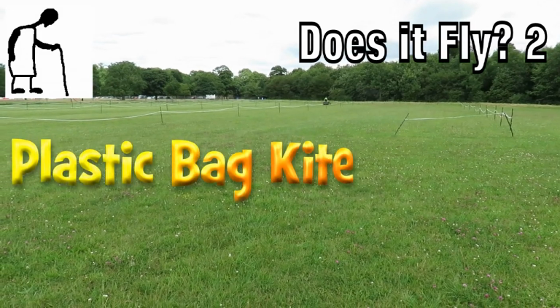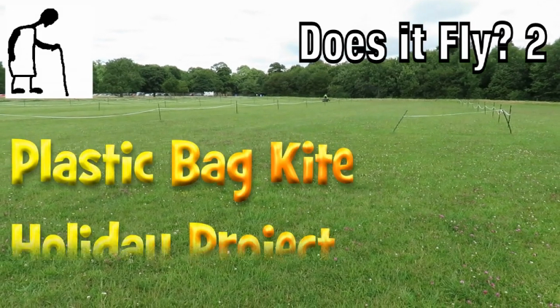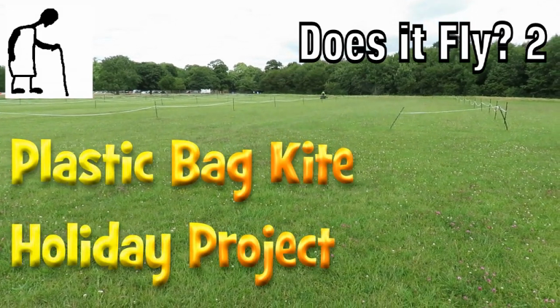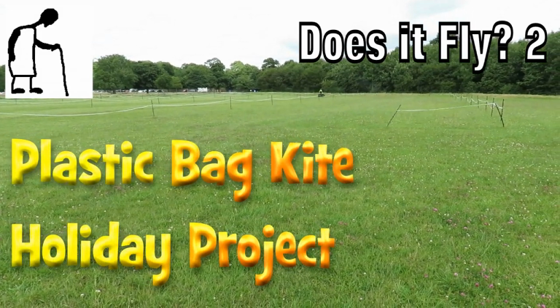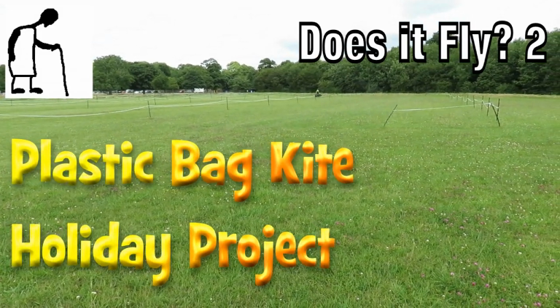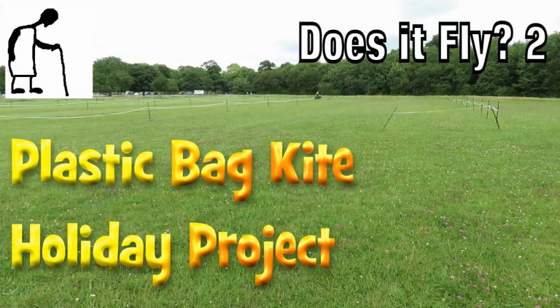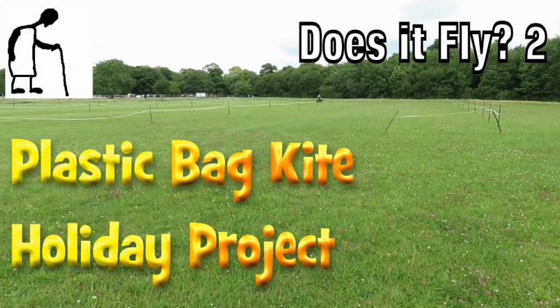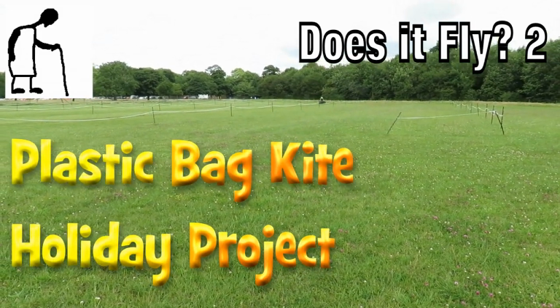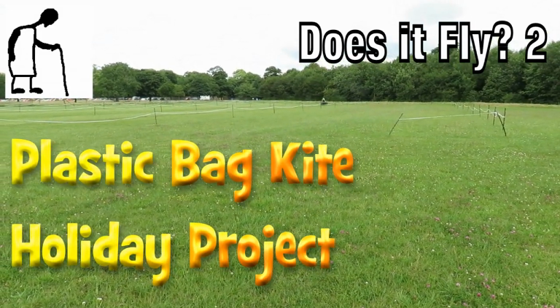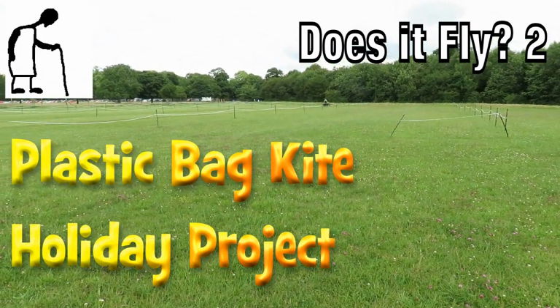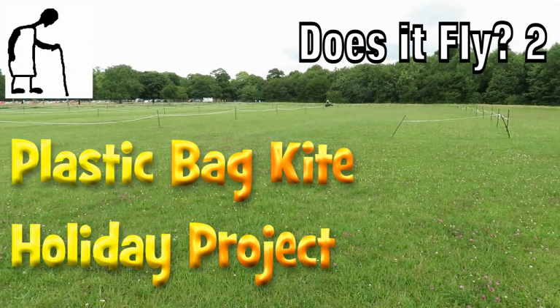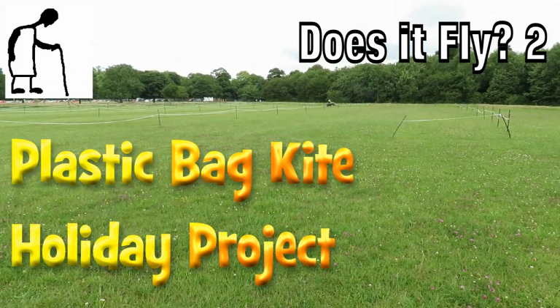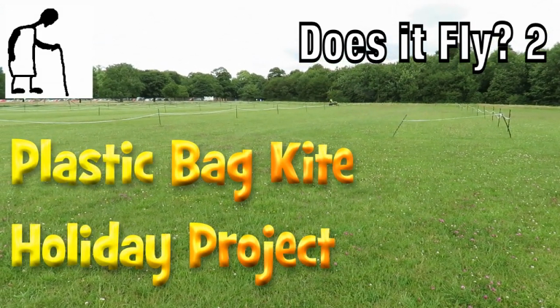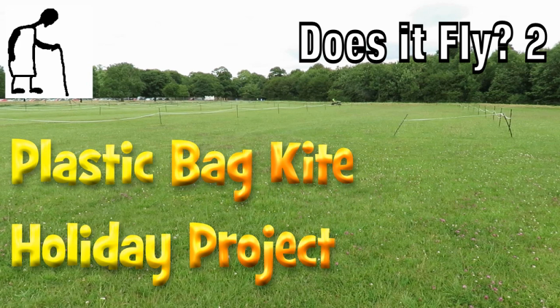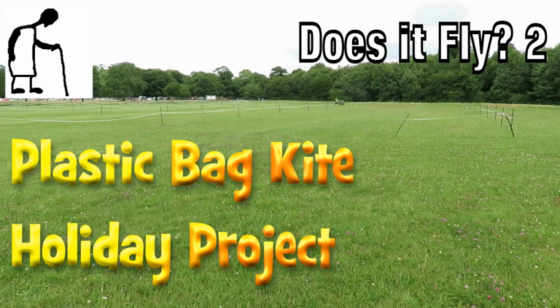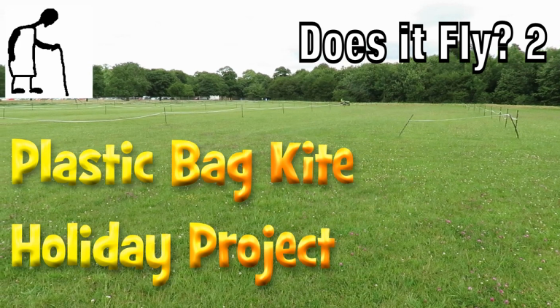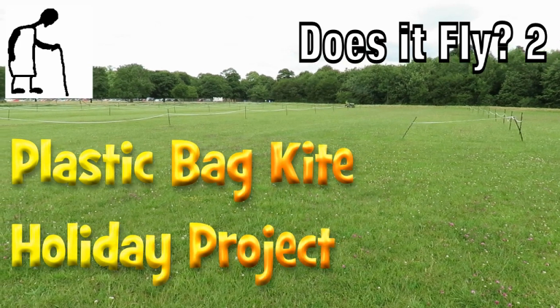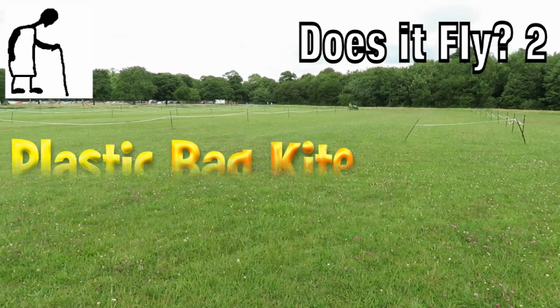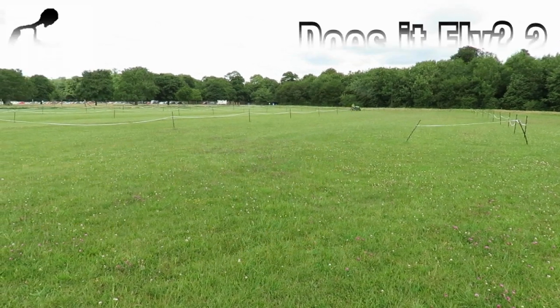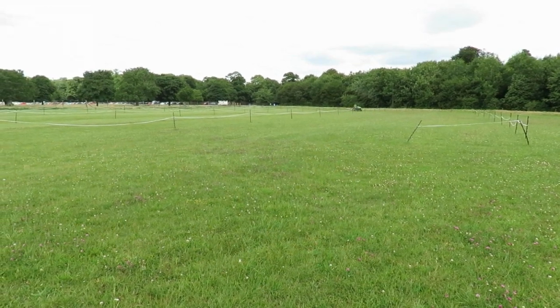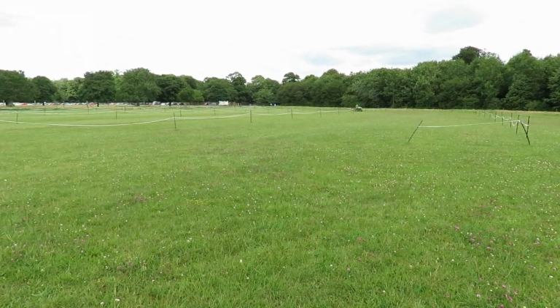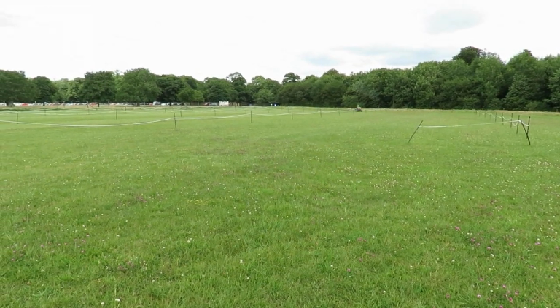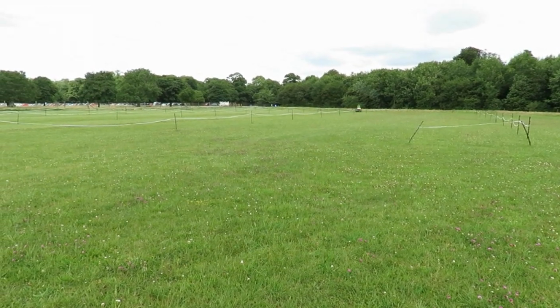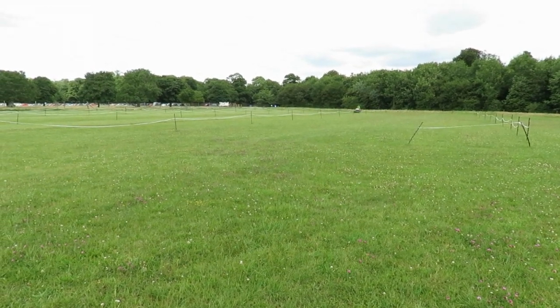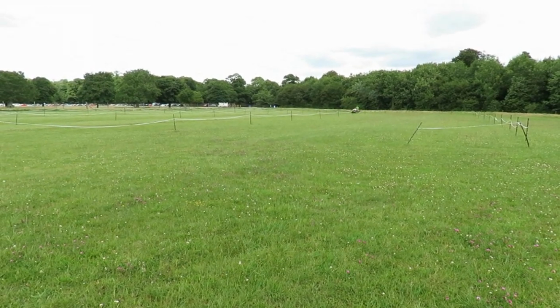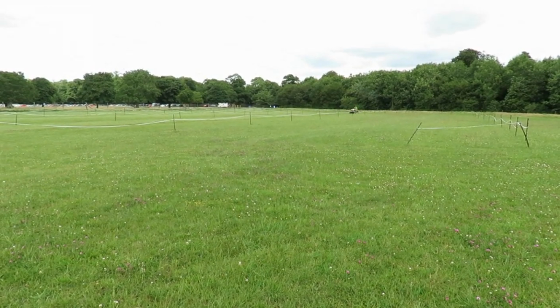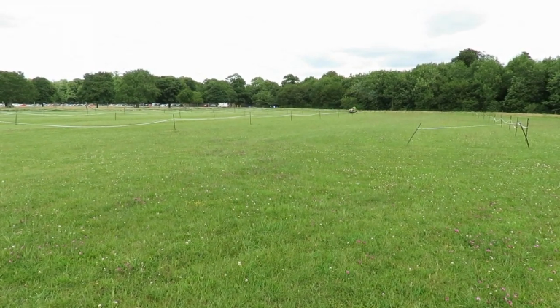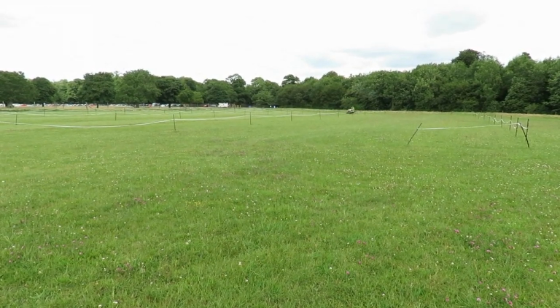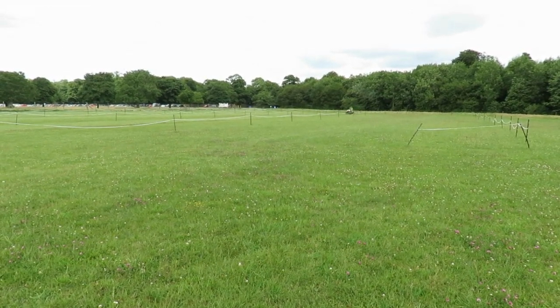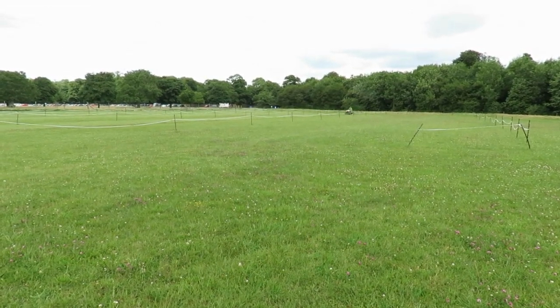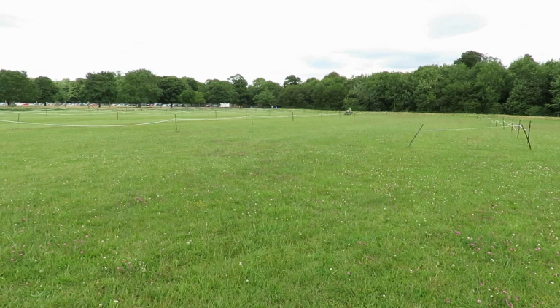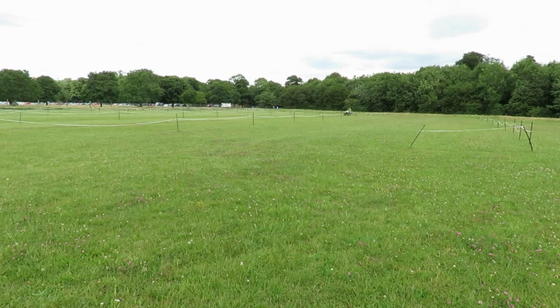Hi guys! I've come up to Durham Park so I can try out the bungee launch, or high-start launch, for my gliders.